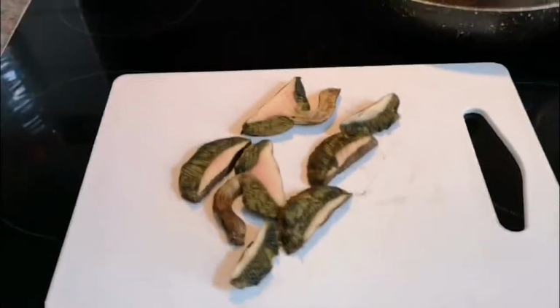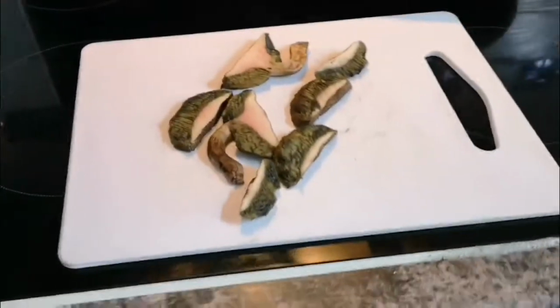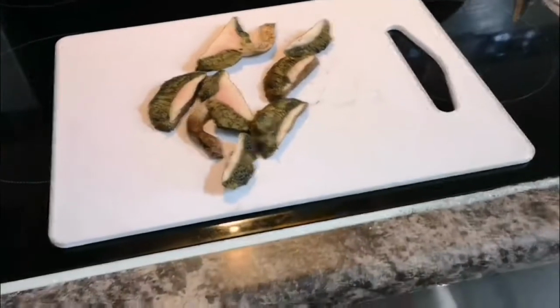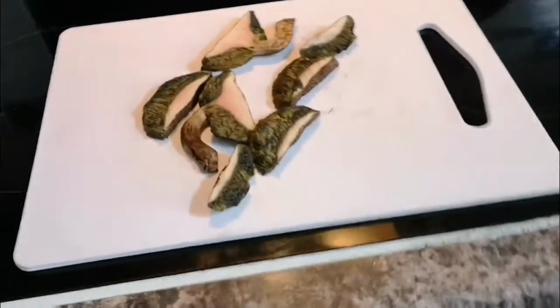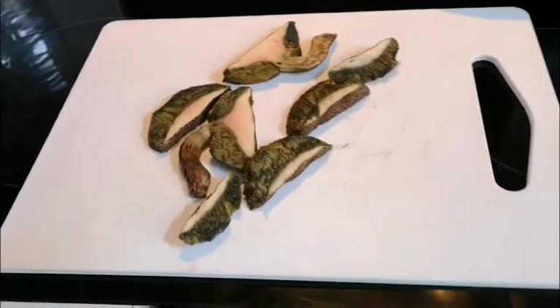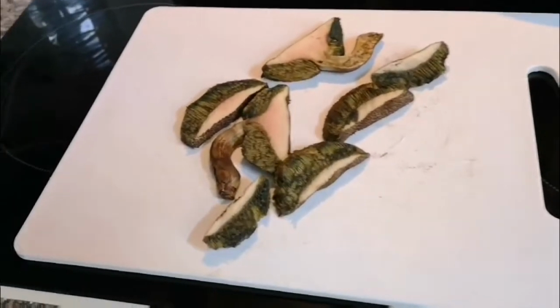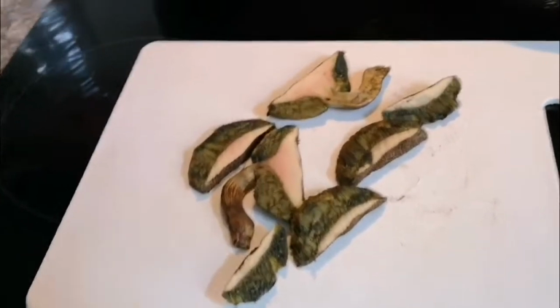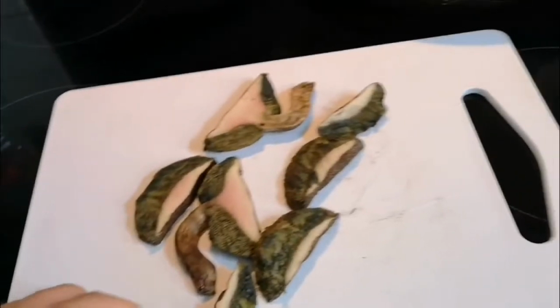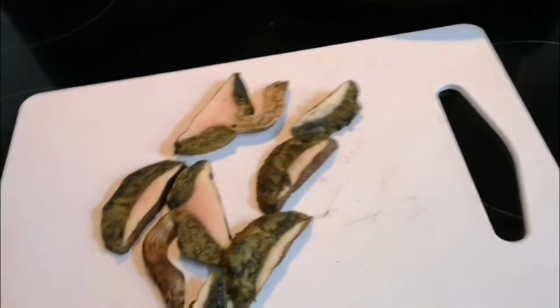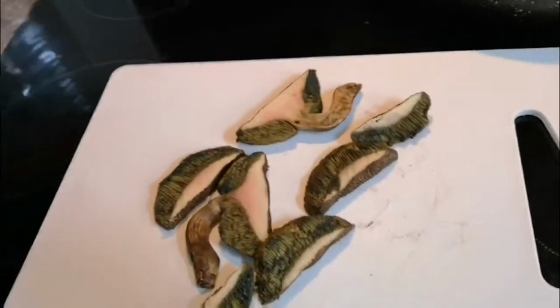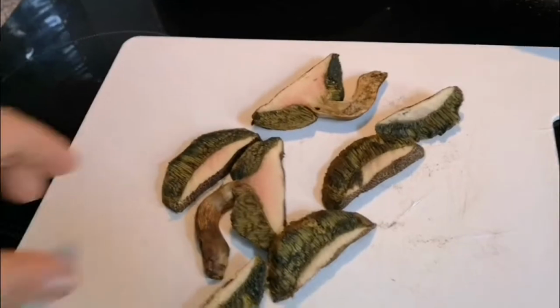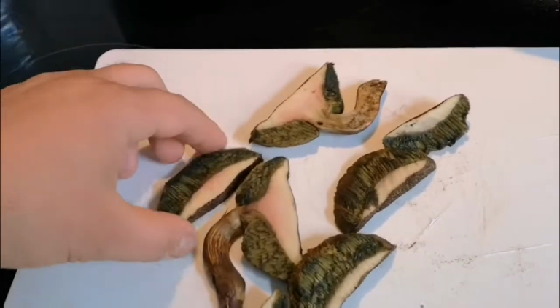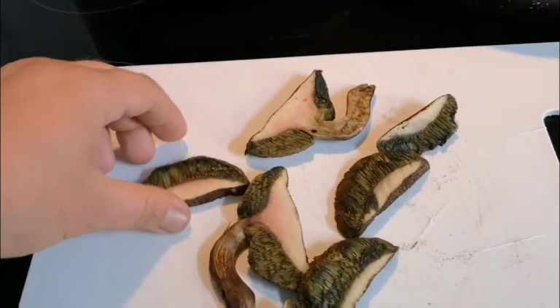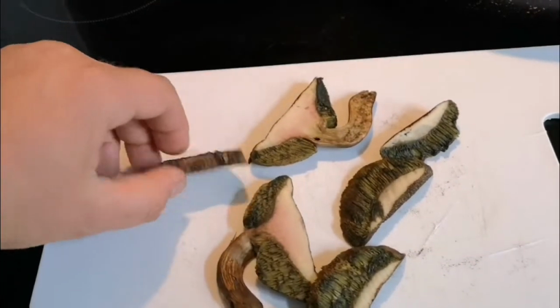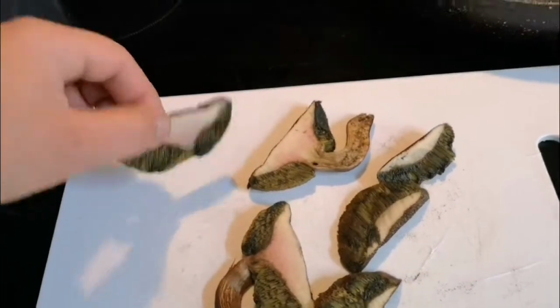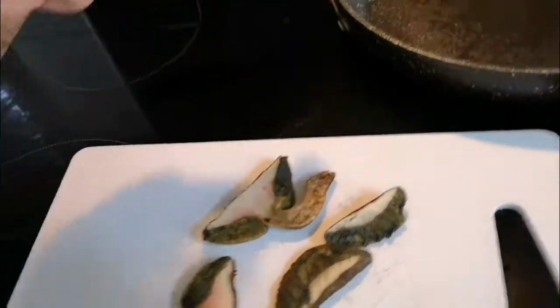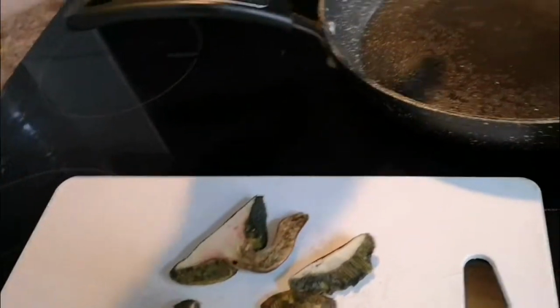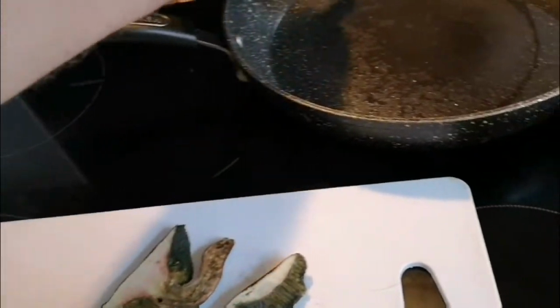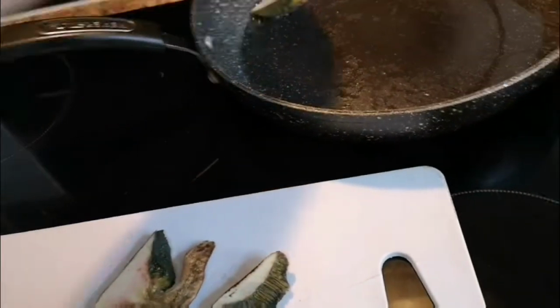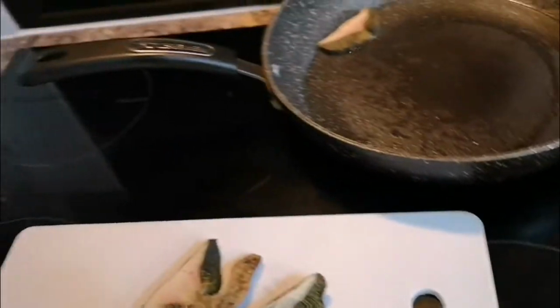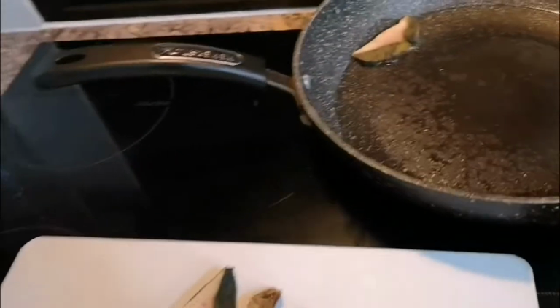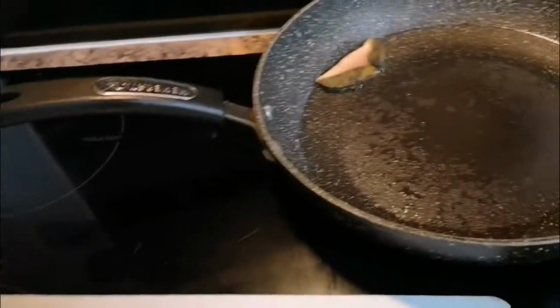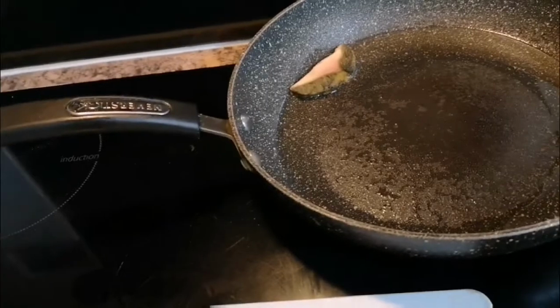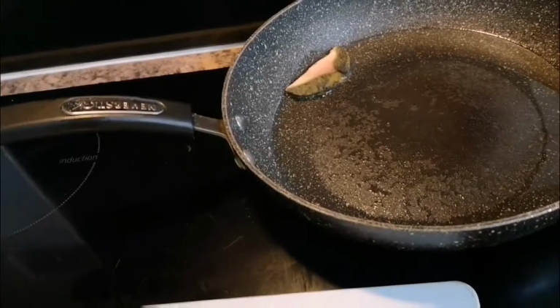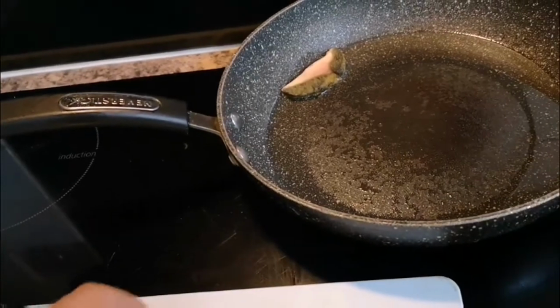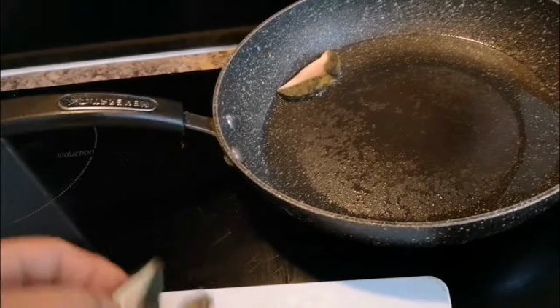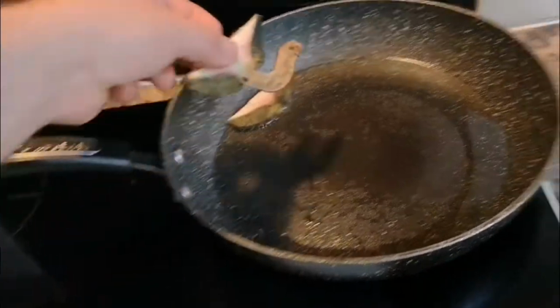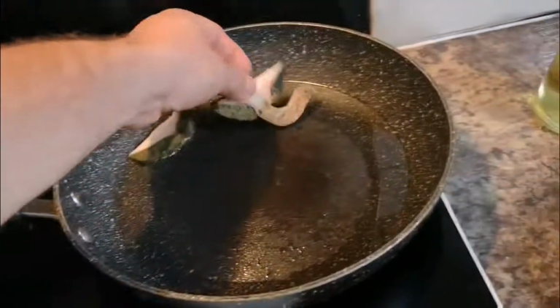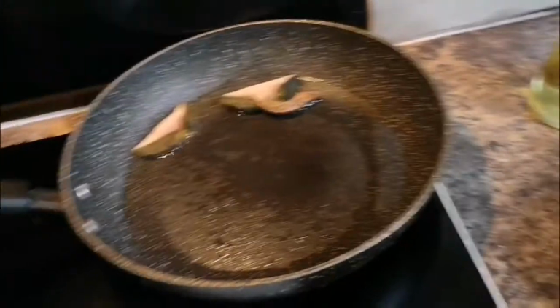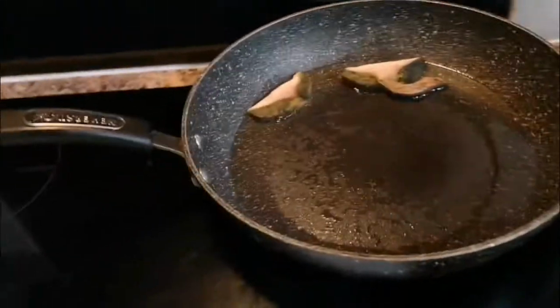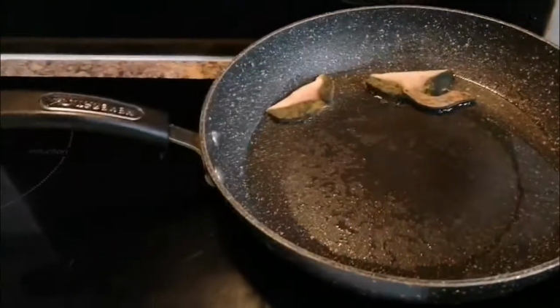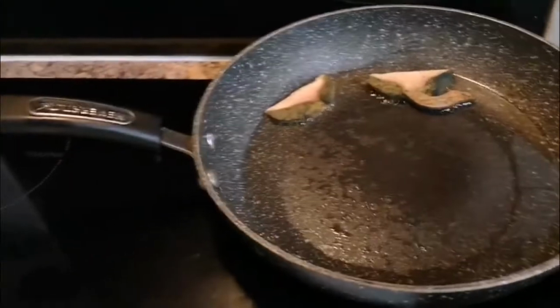Welcome to my channel! Today I'm going to prepare boletus porcini — a very delicious mushroom. Add a little bit of cooking oil, heat it up, and slice up the mushrooms.